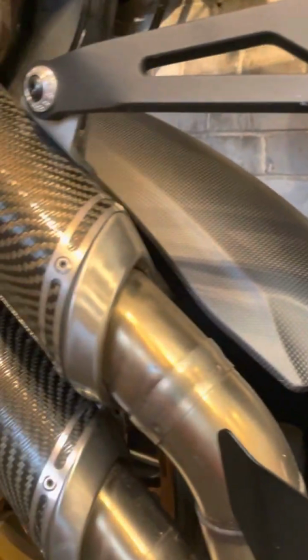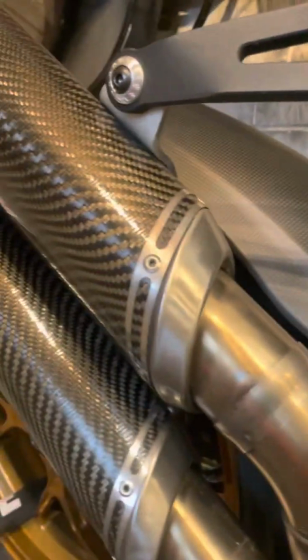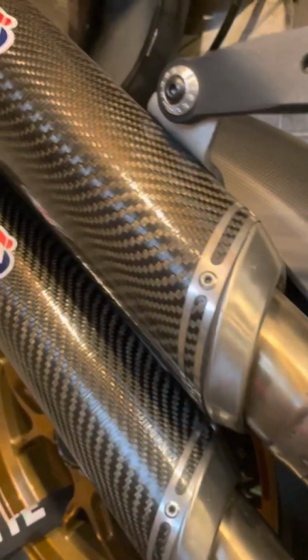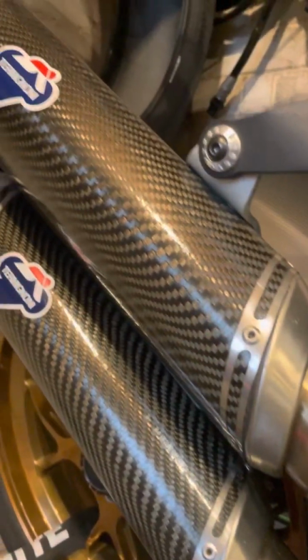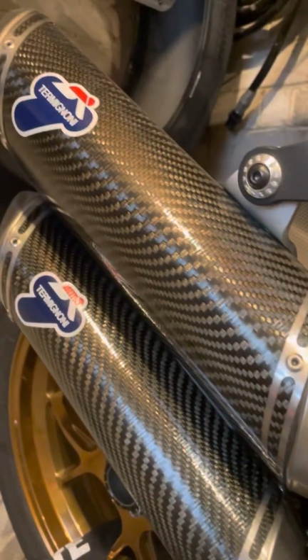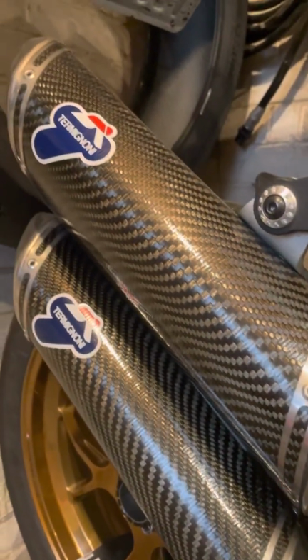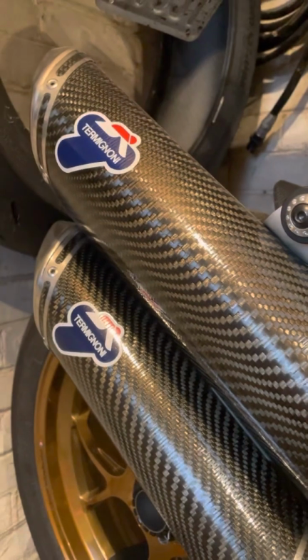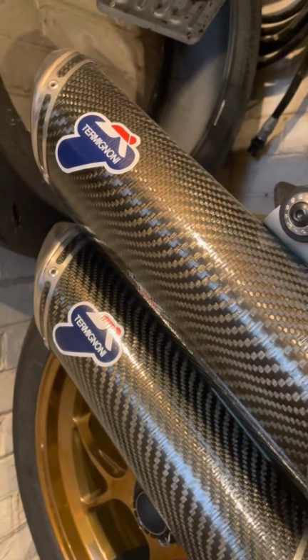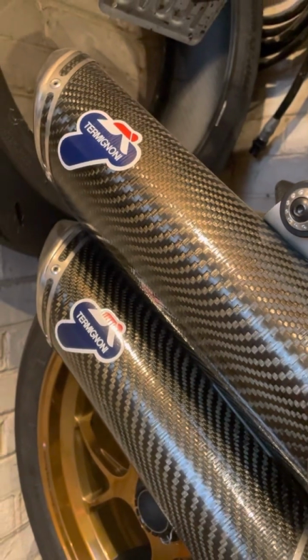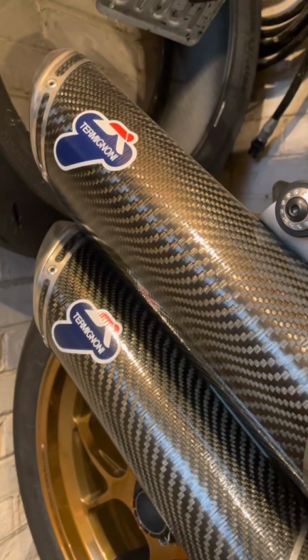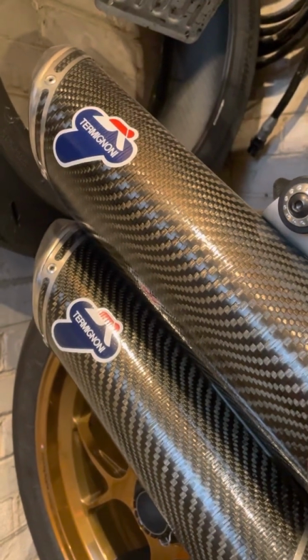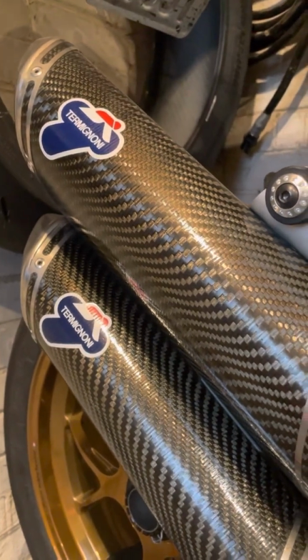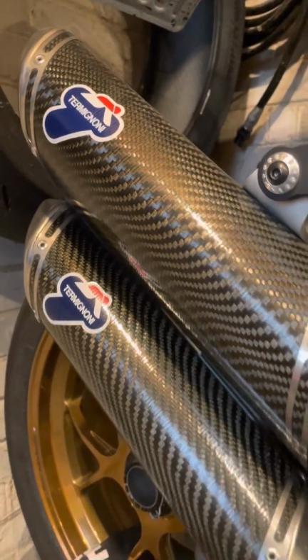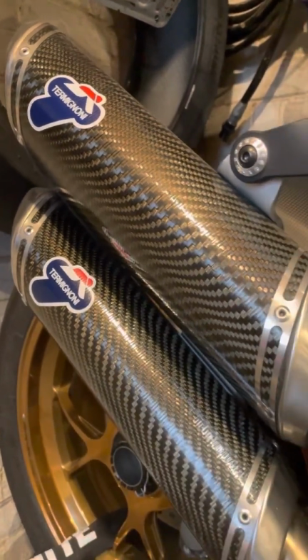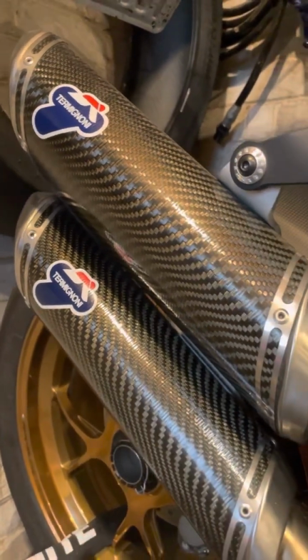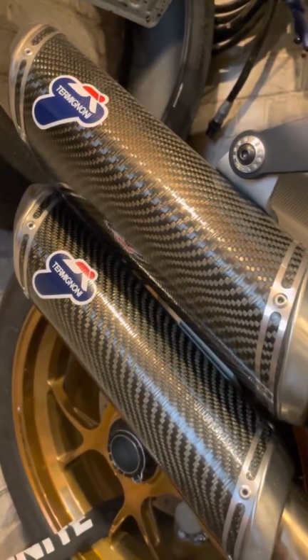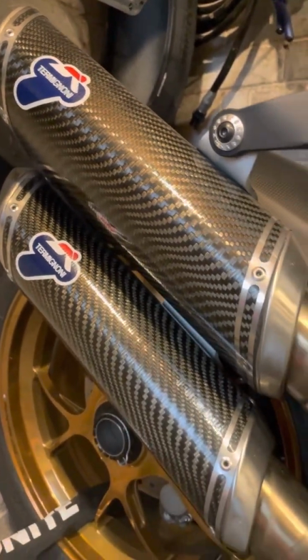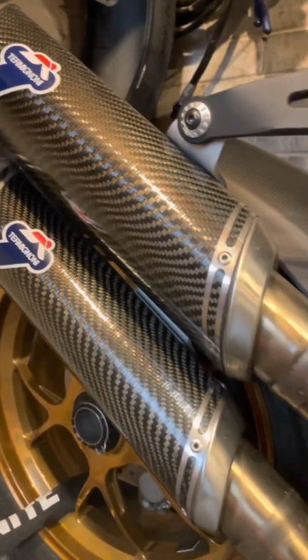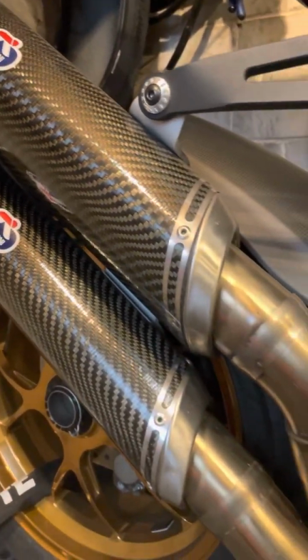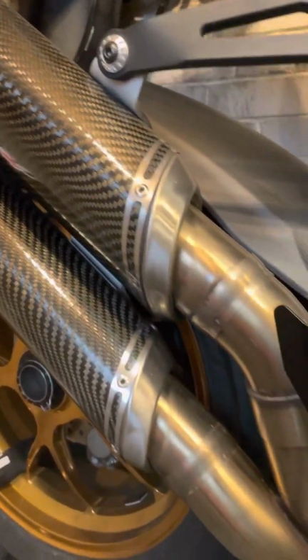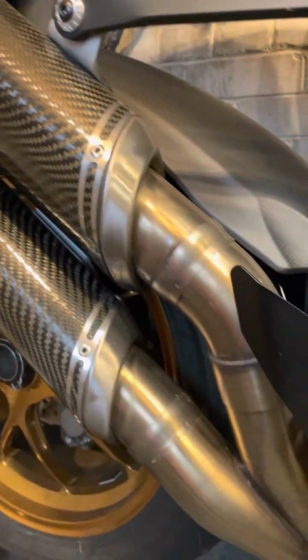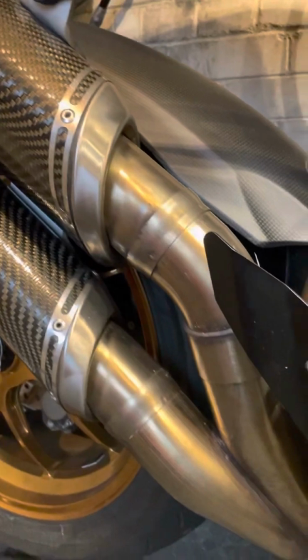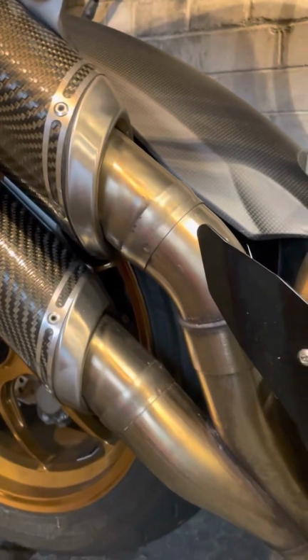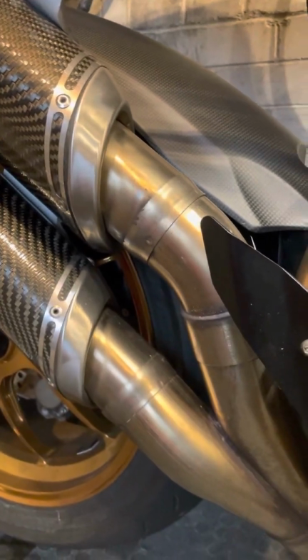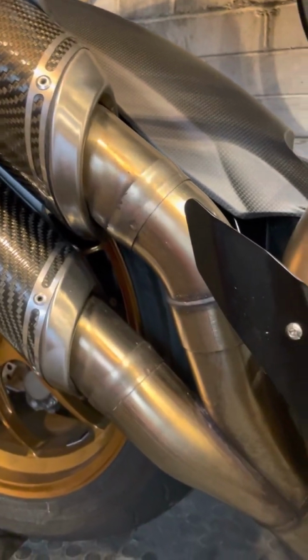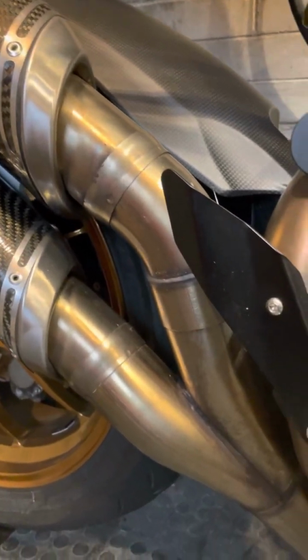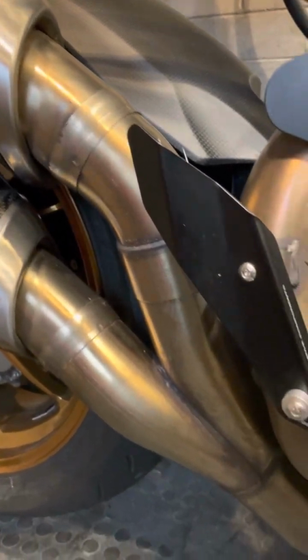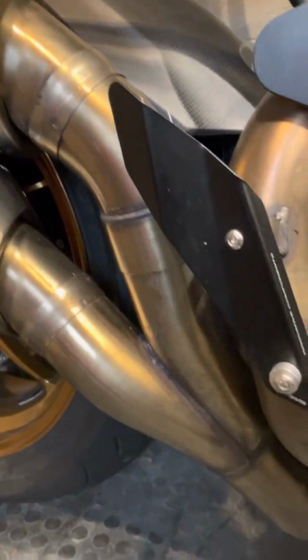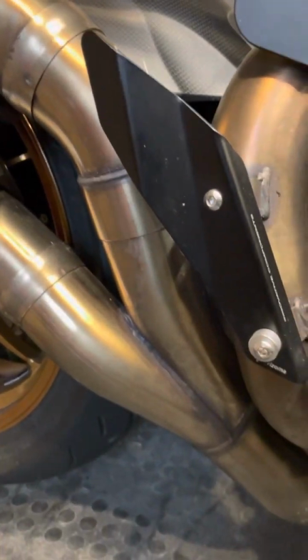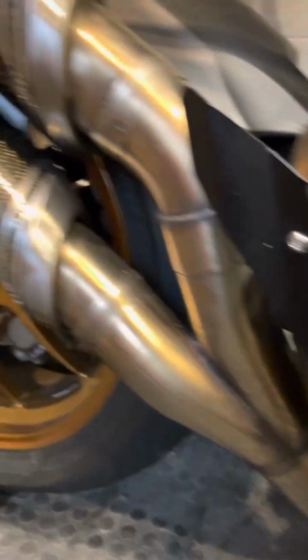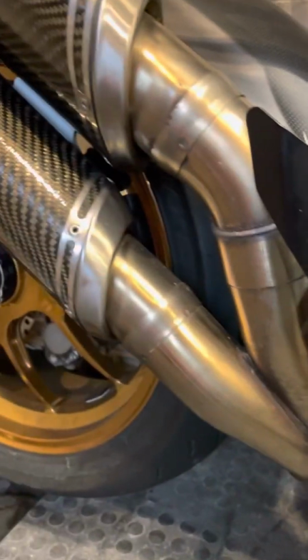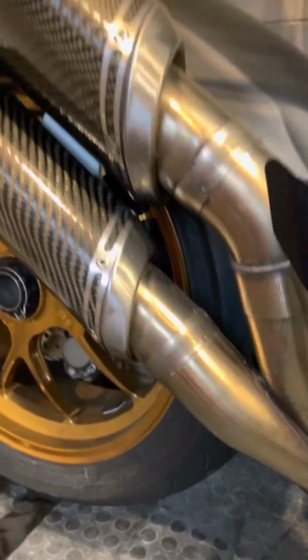This is the full — I believe it's 90mm — Termignoni slash-cut exhaust system. I think I have the baffles for it, but this is the full system, not just a slip-on.